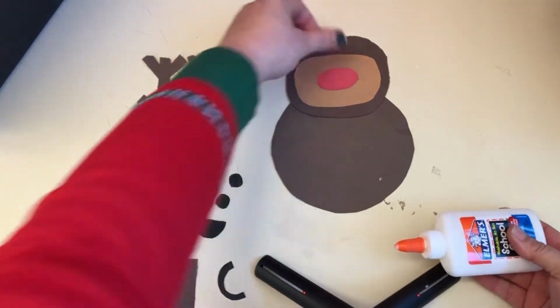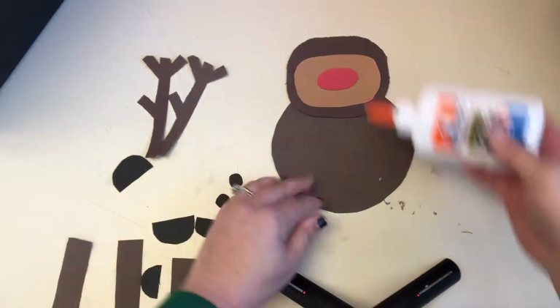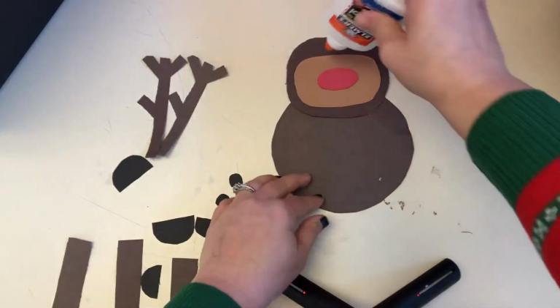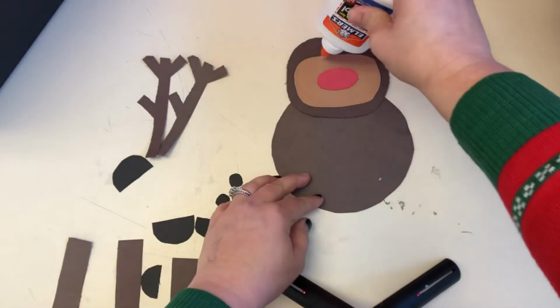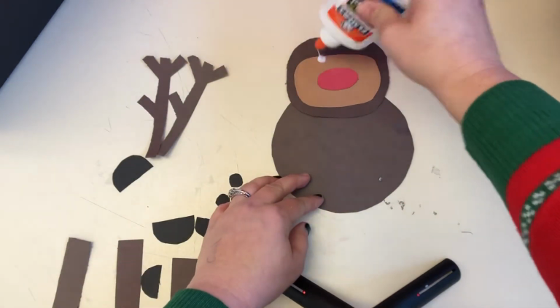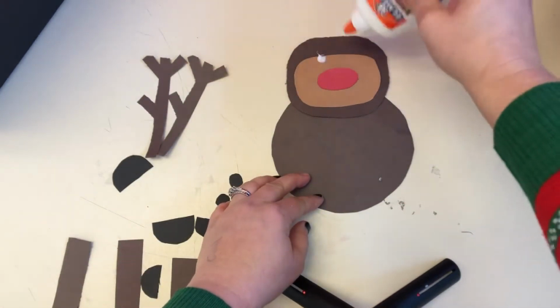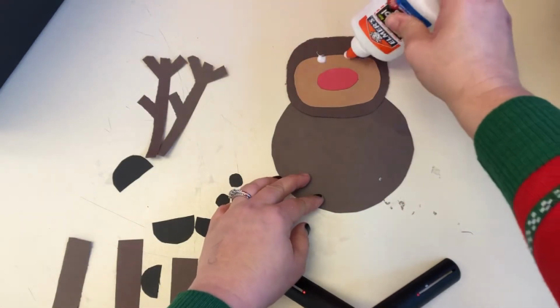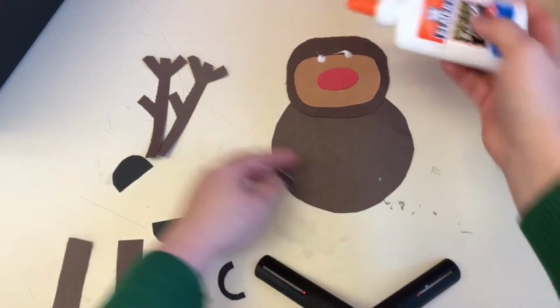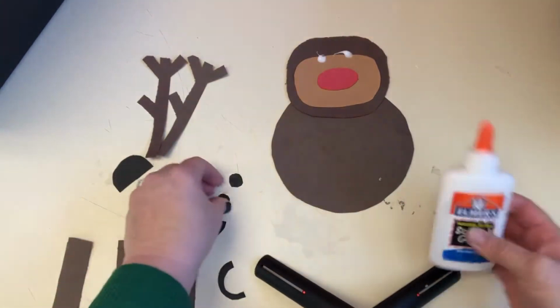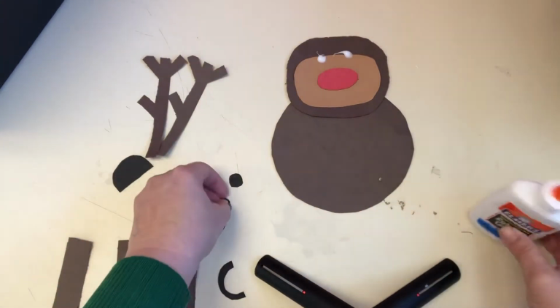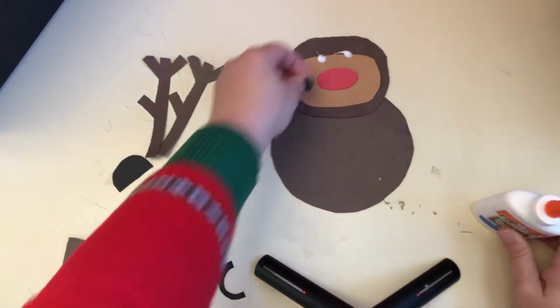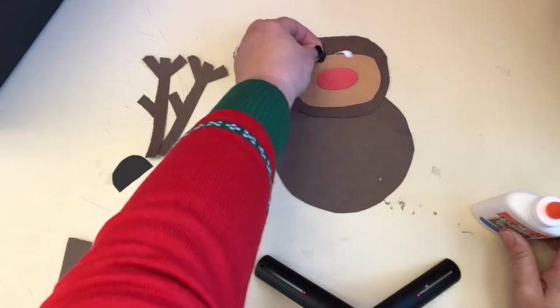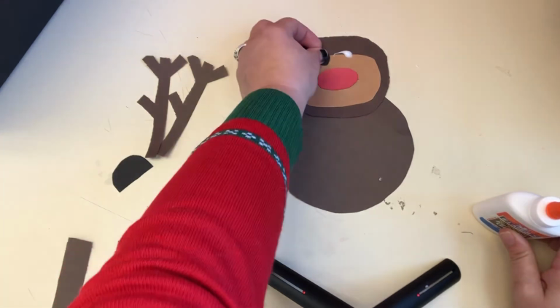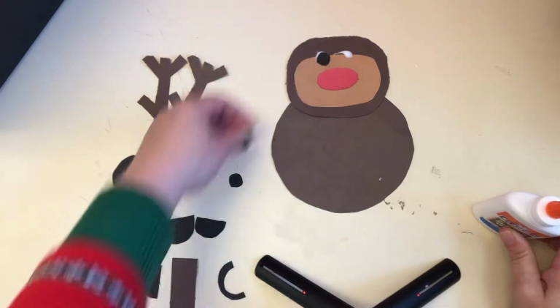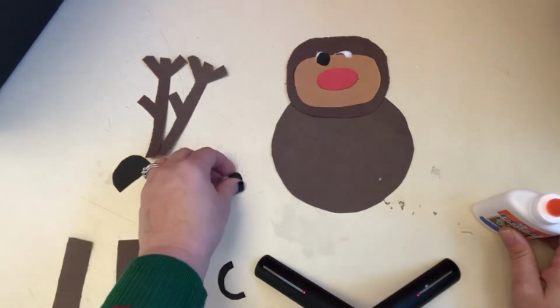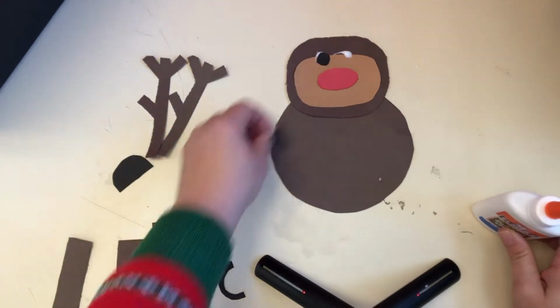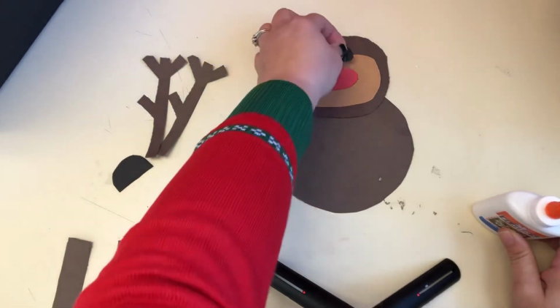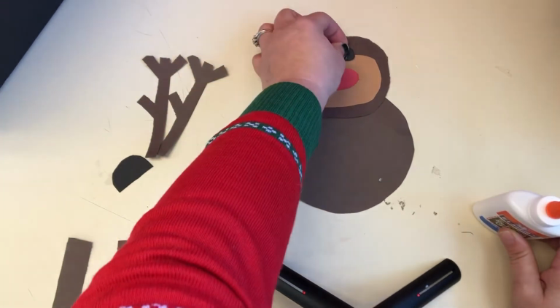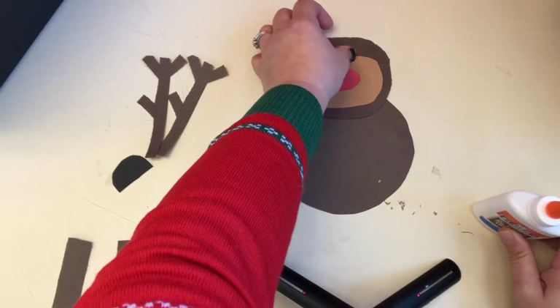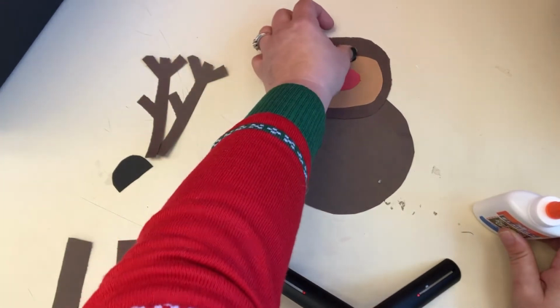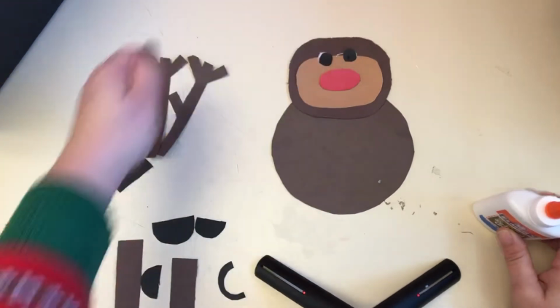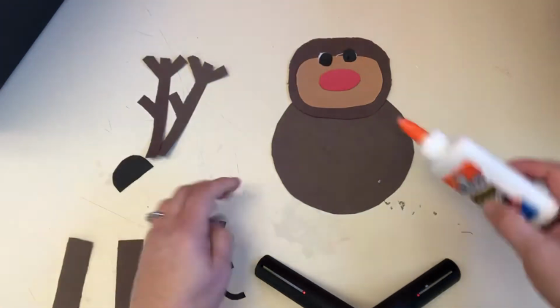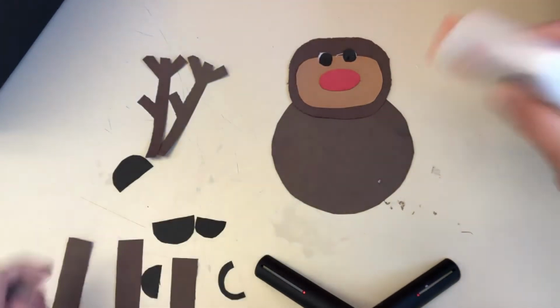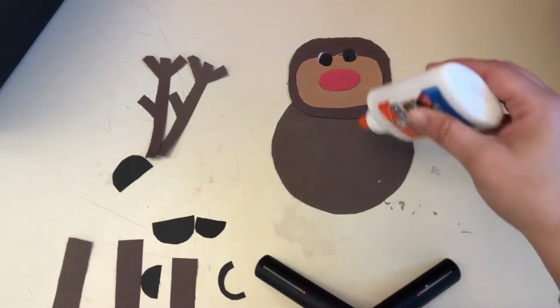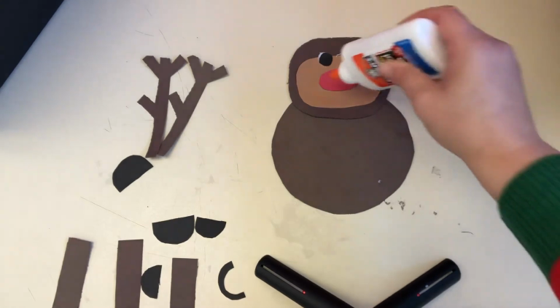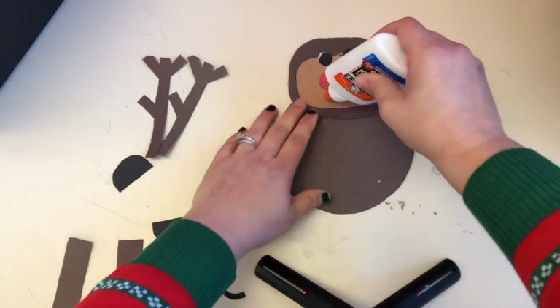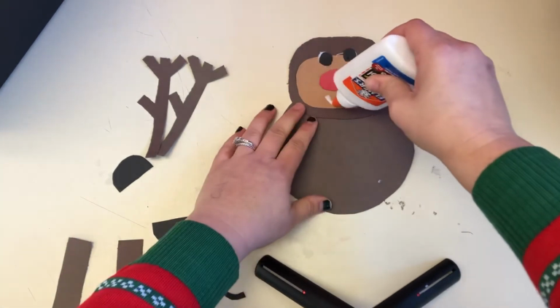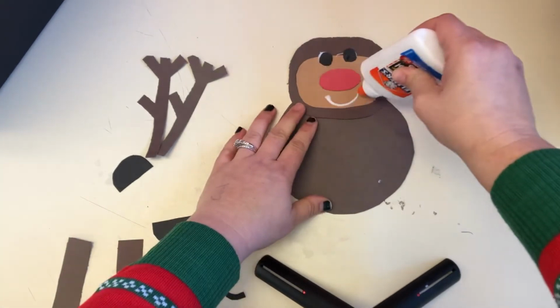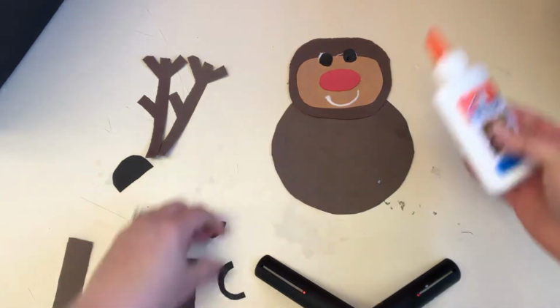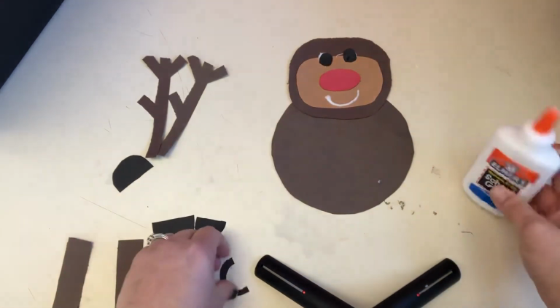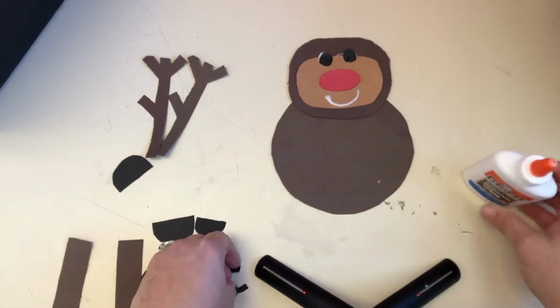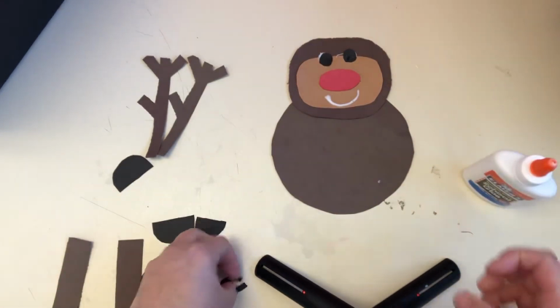And he needs two eyes — one, two. And he needs his mouth, happy face, because he's a happy reindeer.